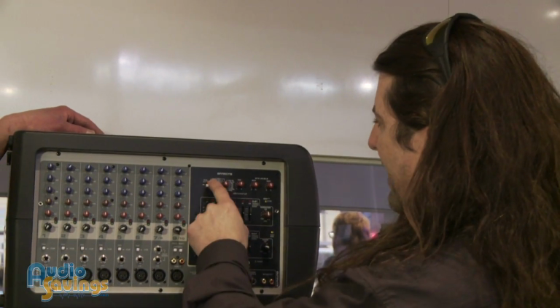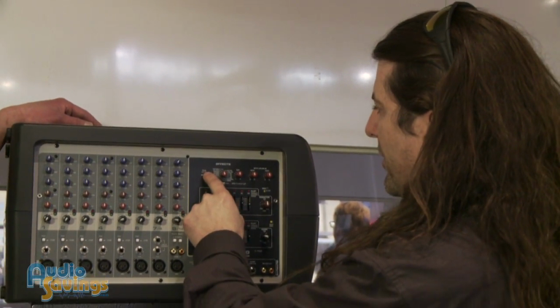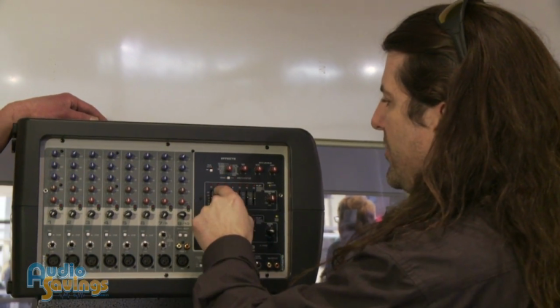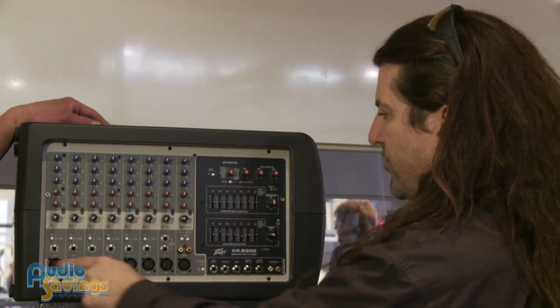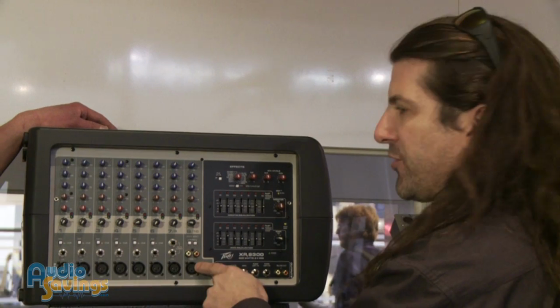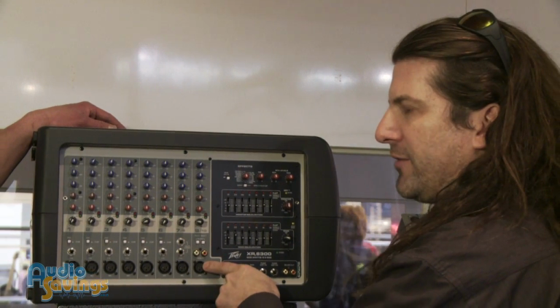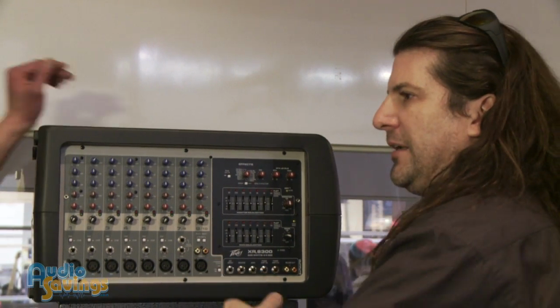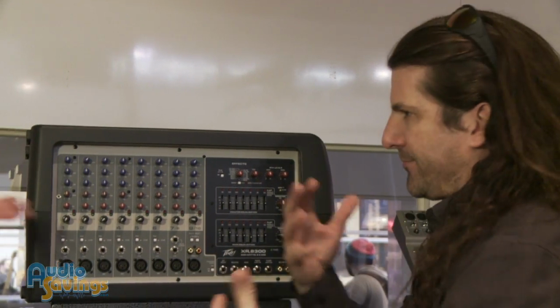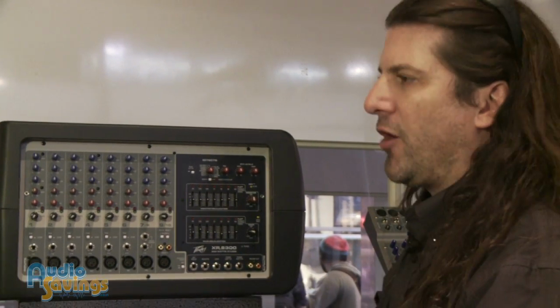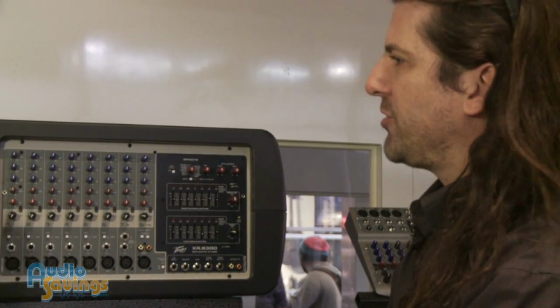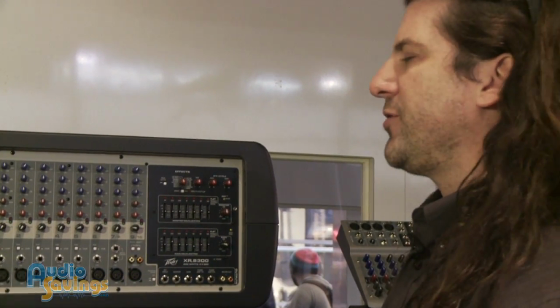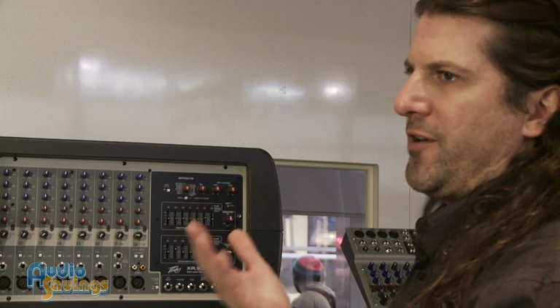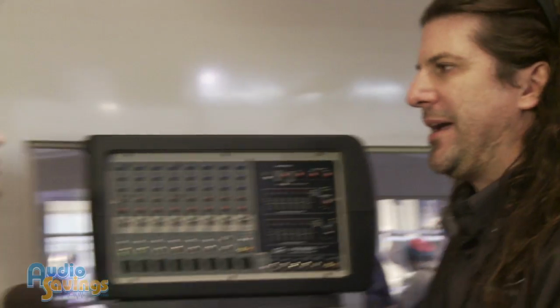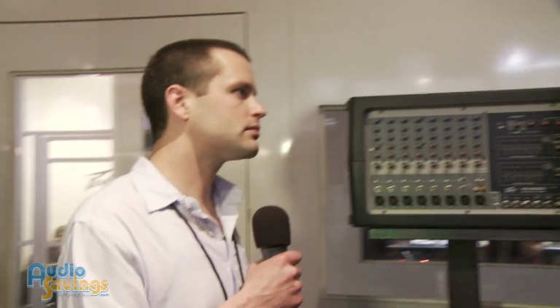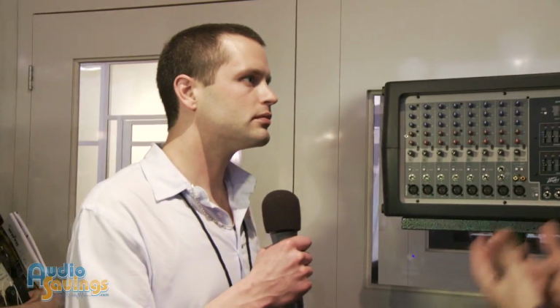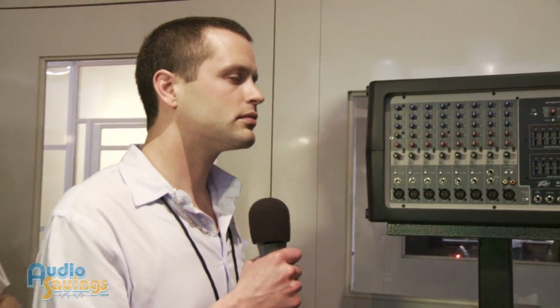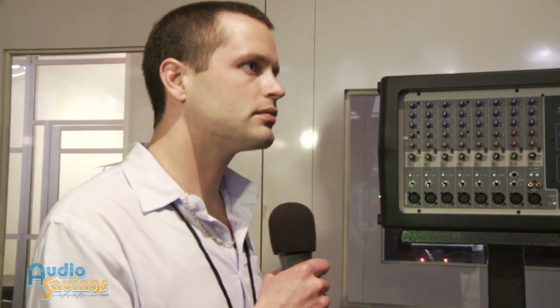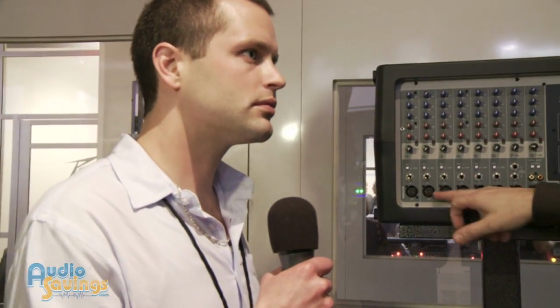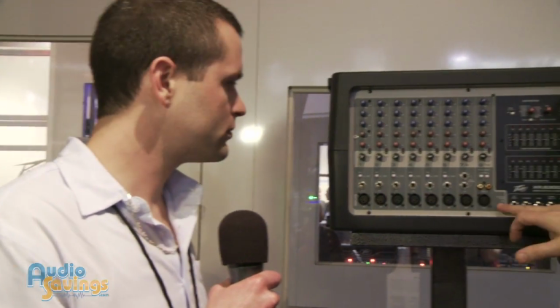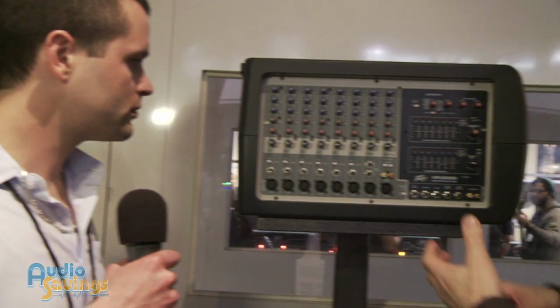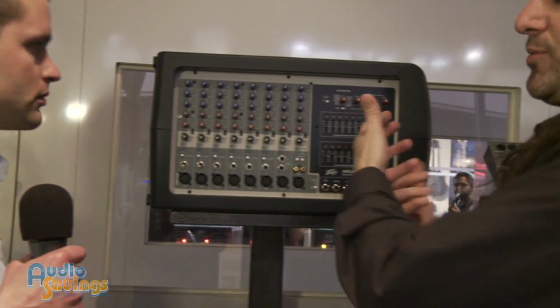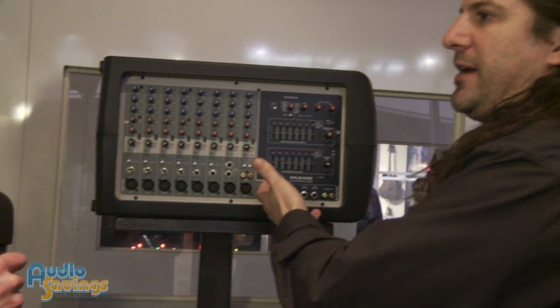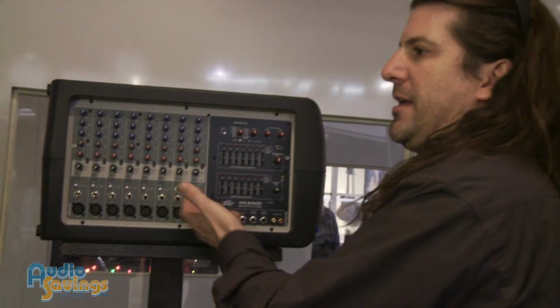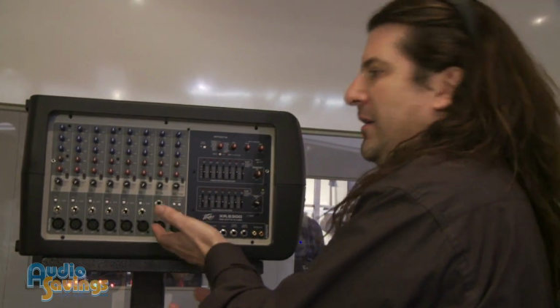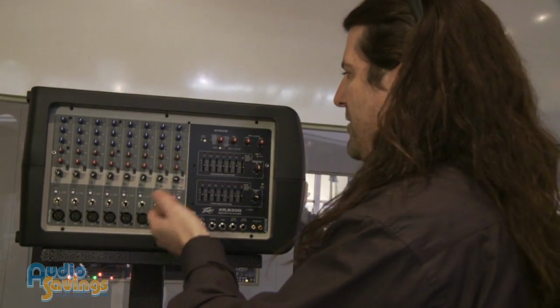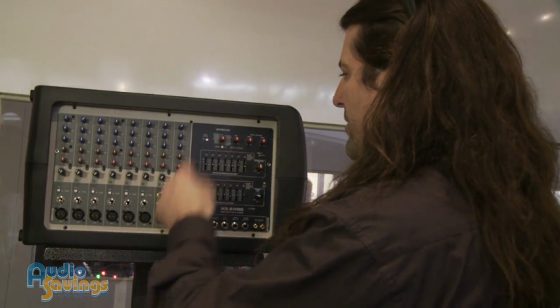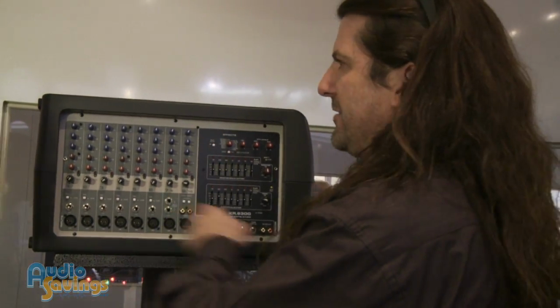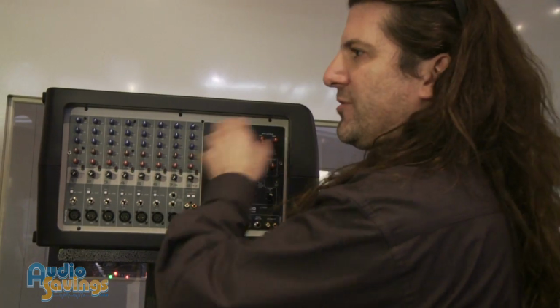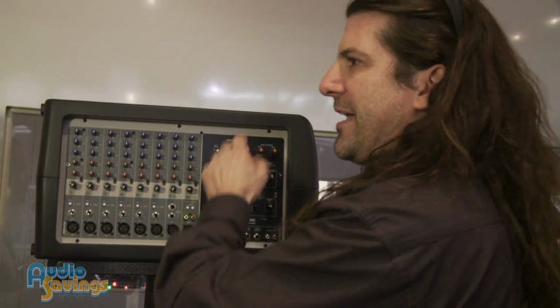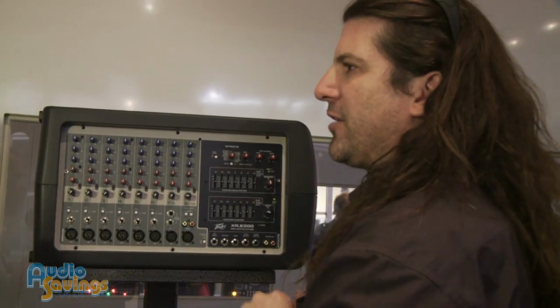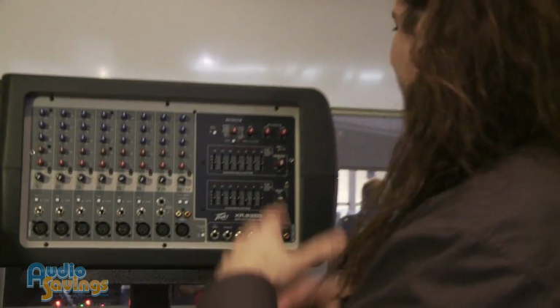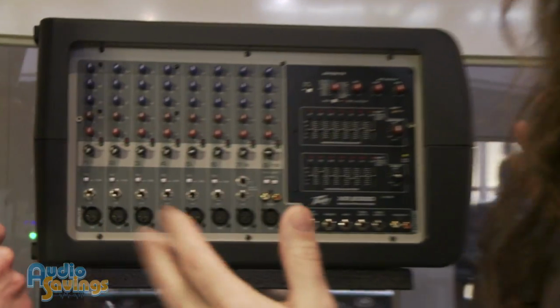Like the other ones, we have a mute for channels one through eight — all the mics, boom, all muted. So if you're a band on break, or at church and you want to play a hymn and mute the mics during that, you get rid of all that floor noise as well.